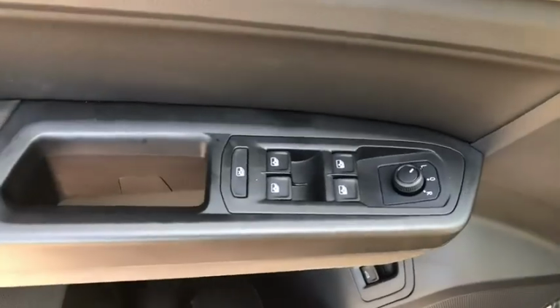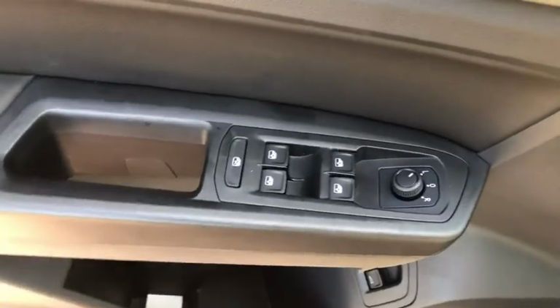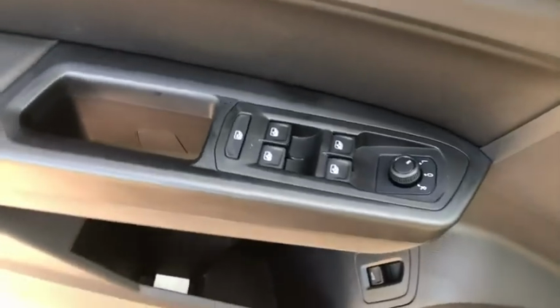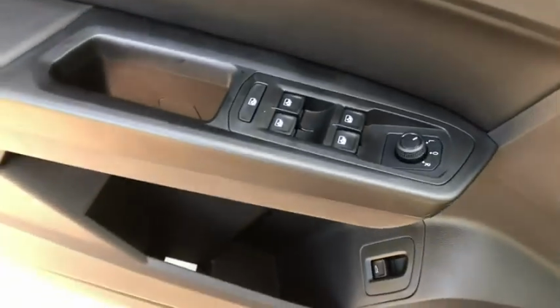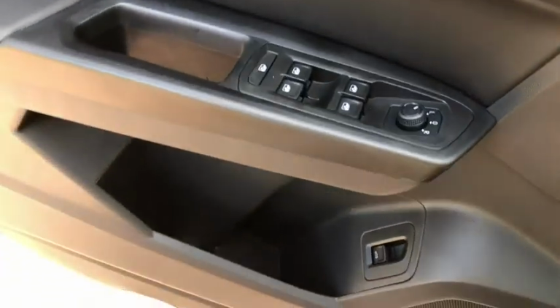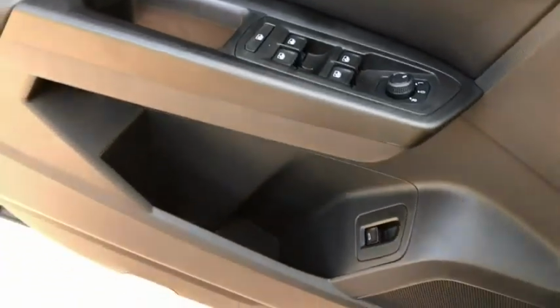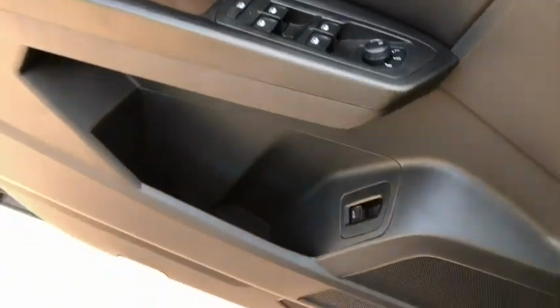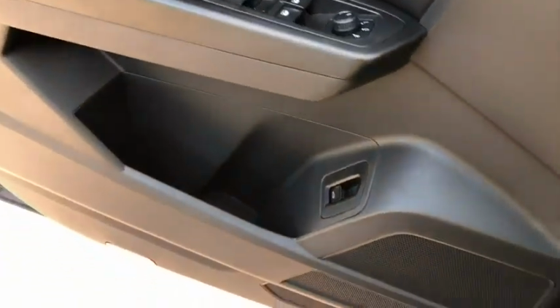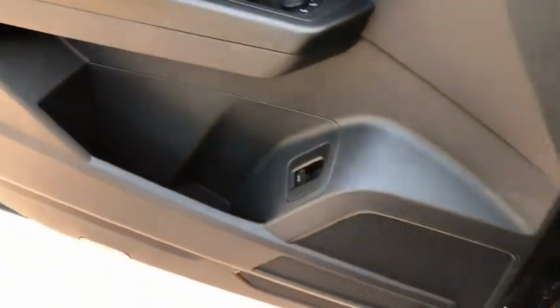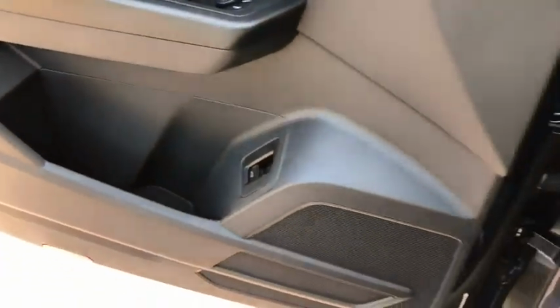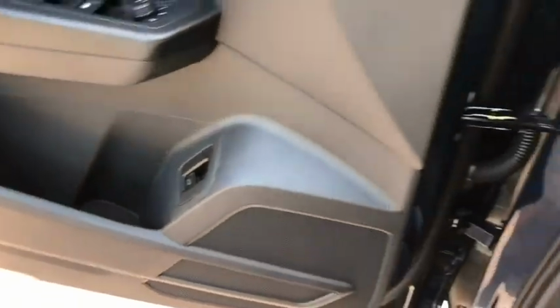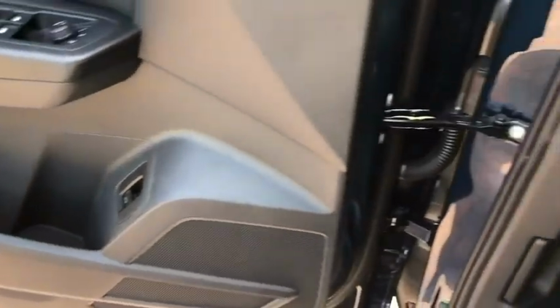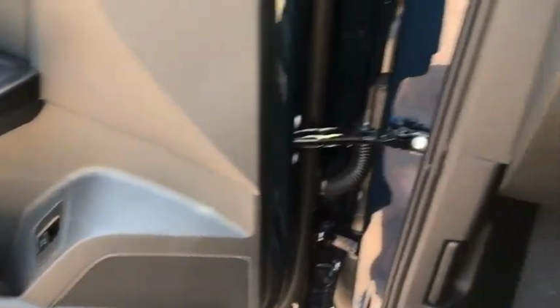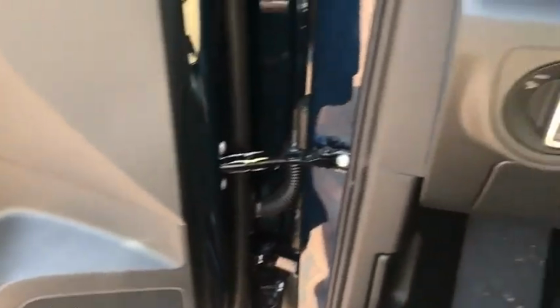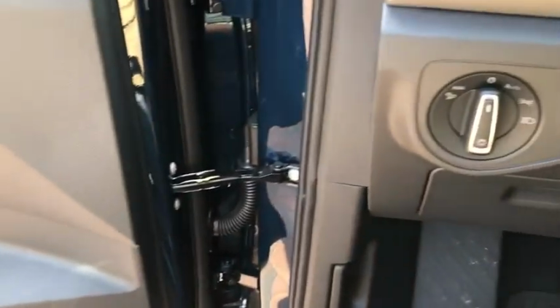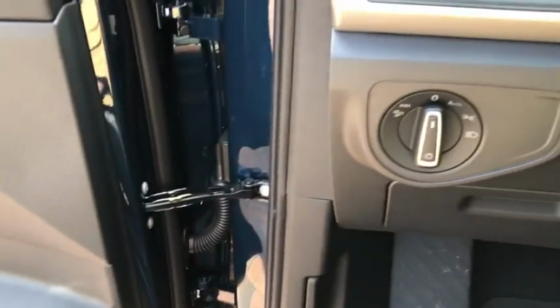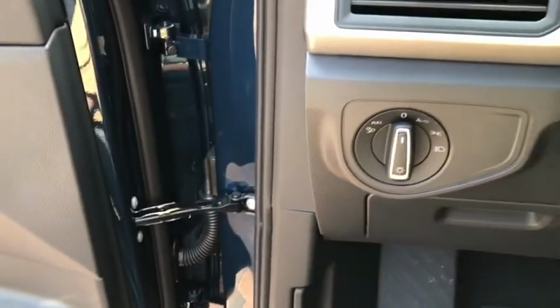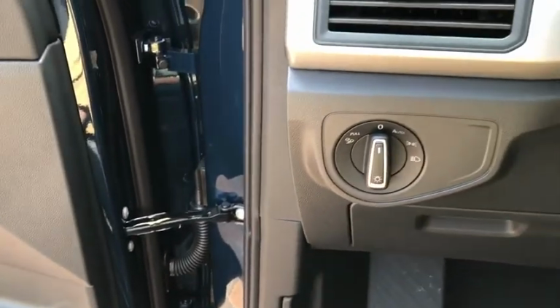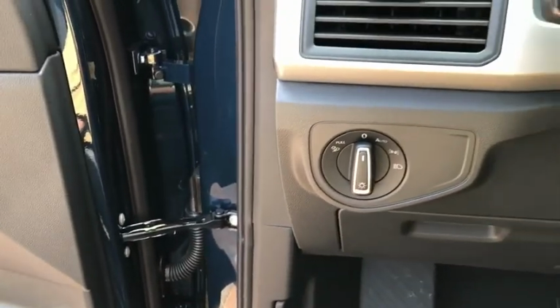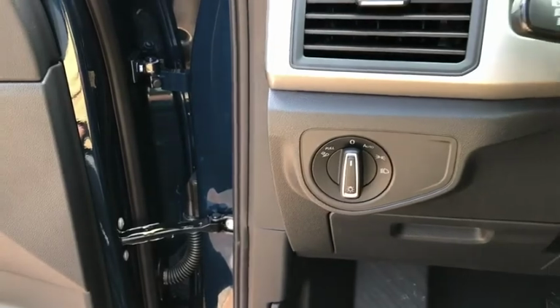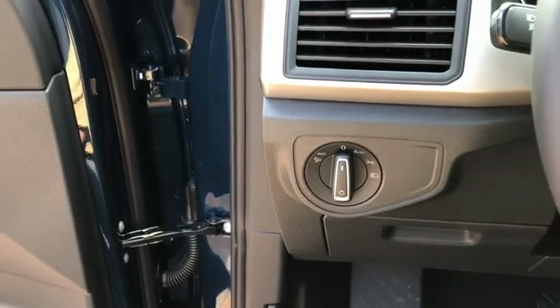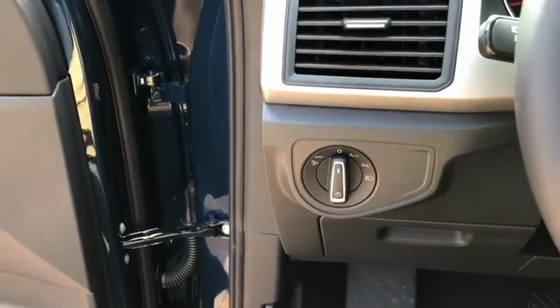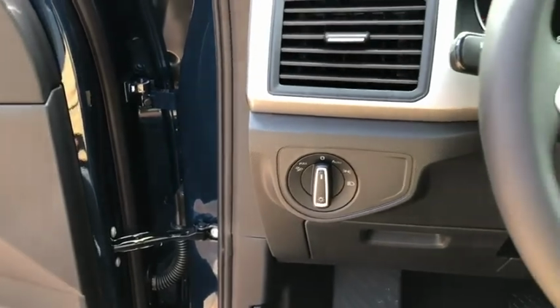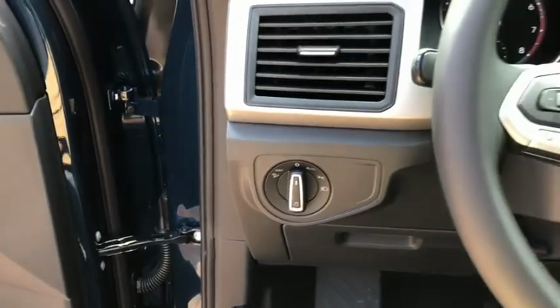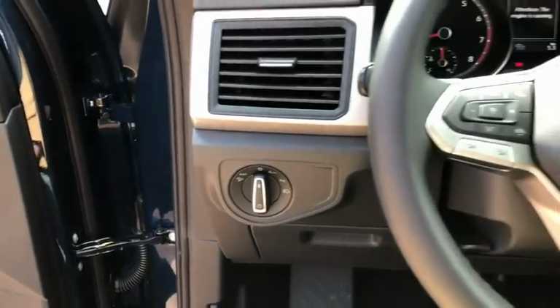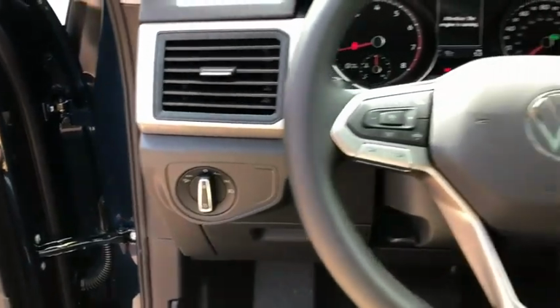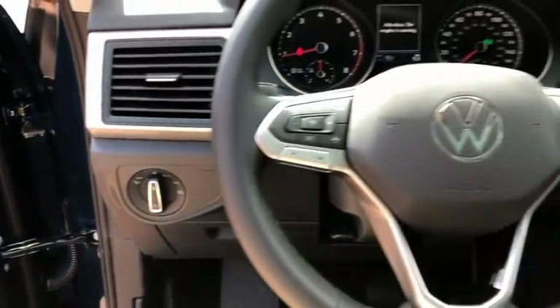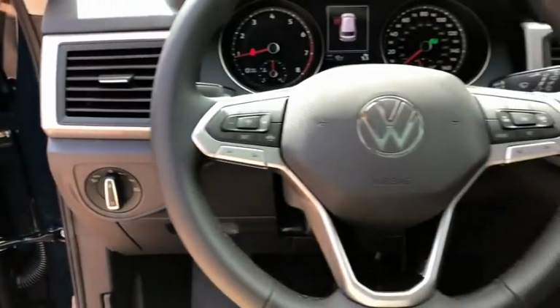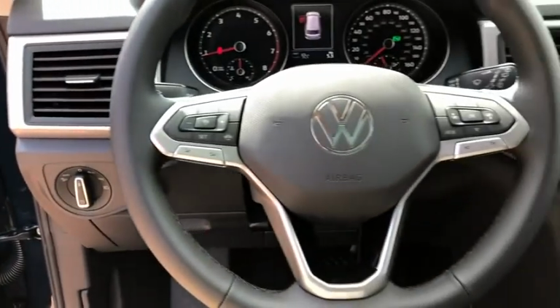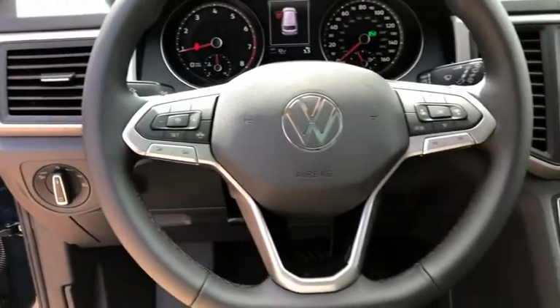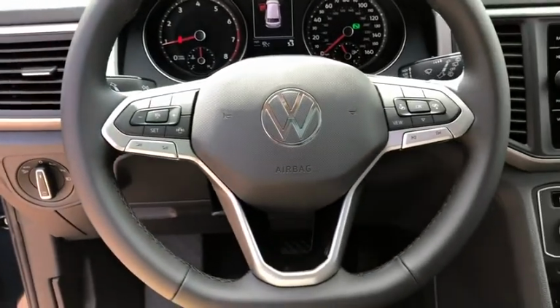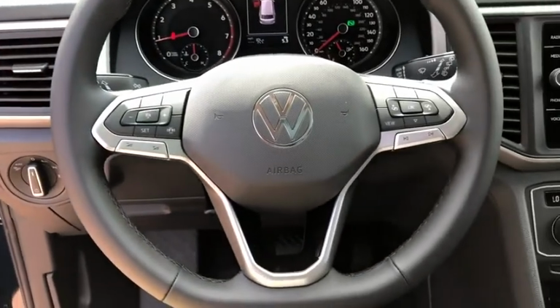Rear window defroster, security system, trip computer, tachometer, brake assist, panic alarm, overhead console, remote keyless entry, driver vanity mirror.